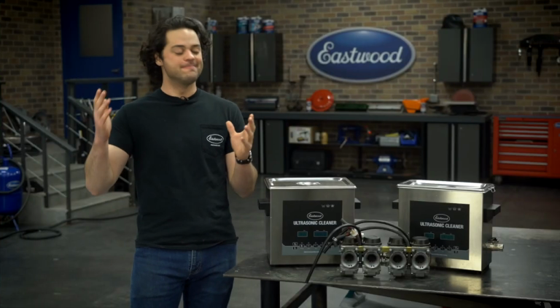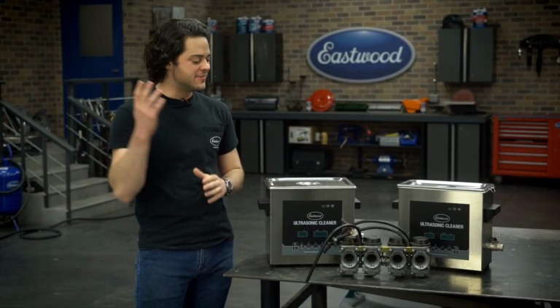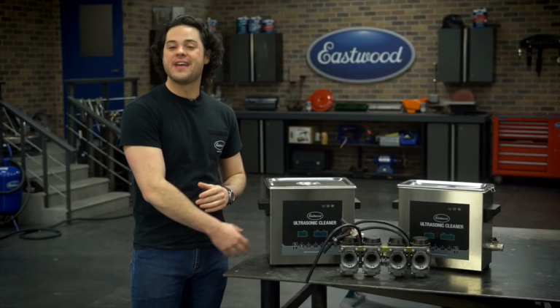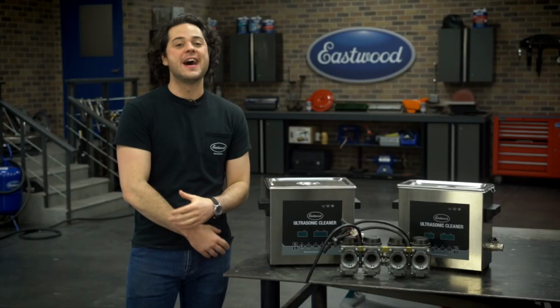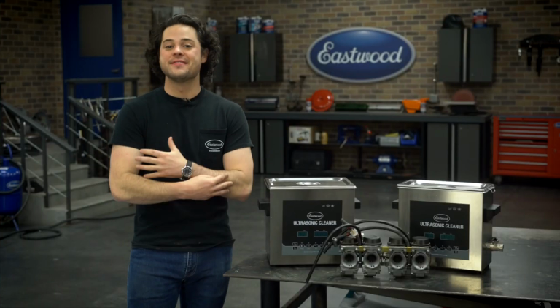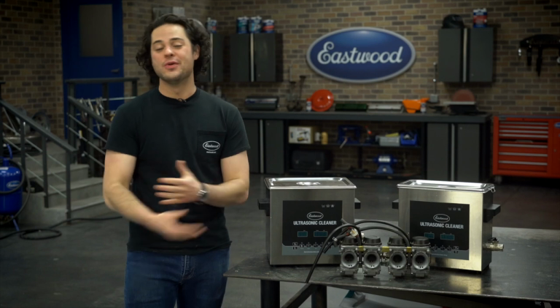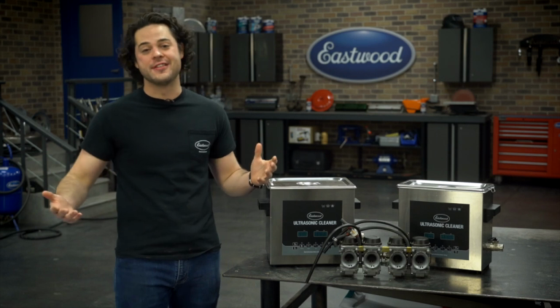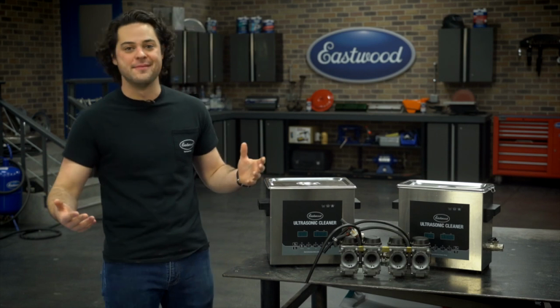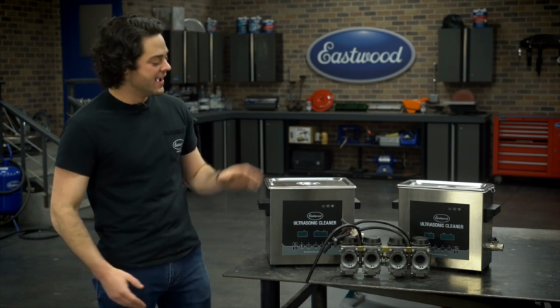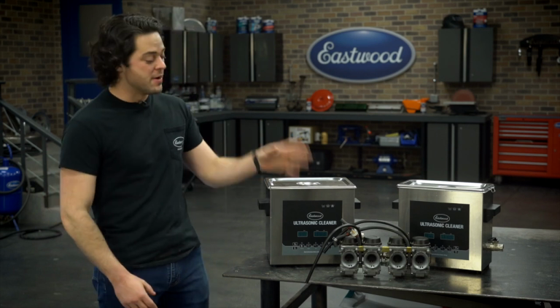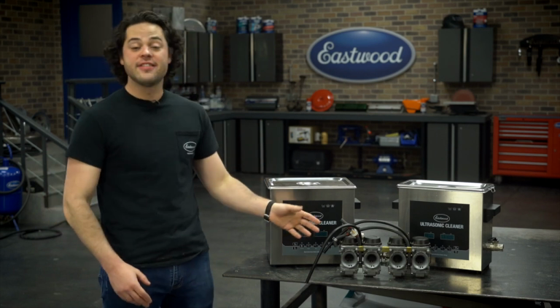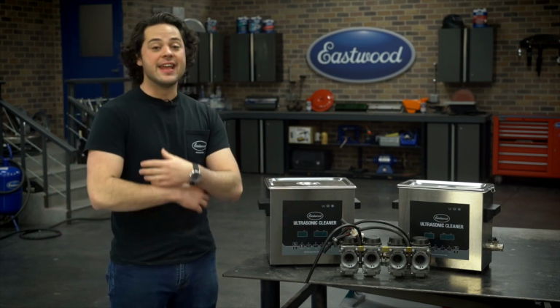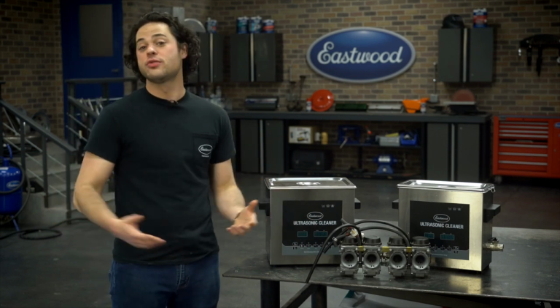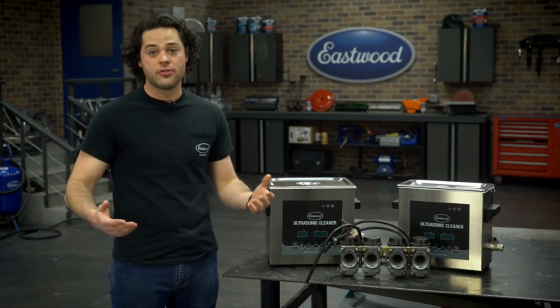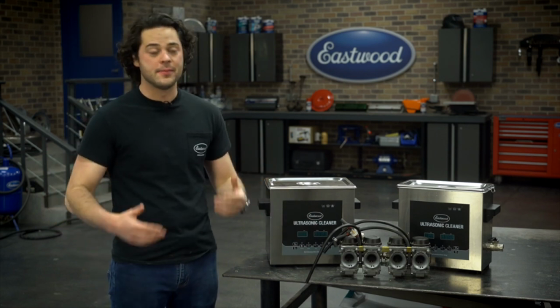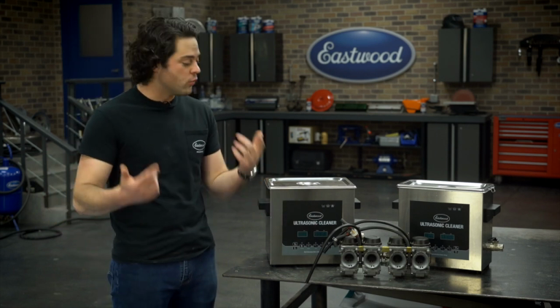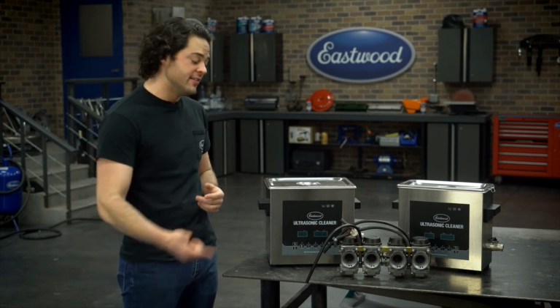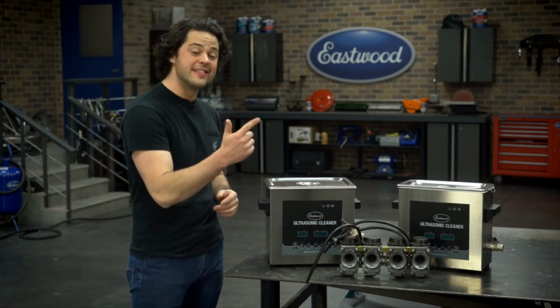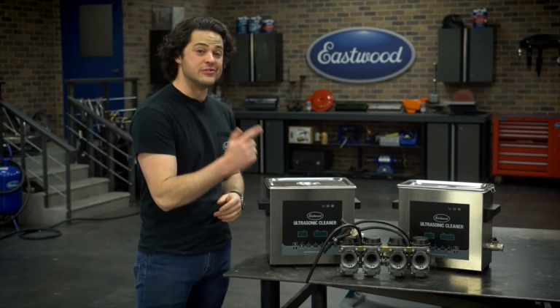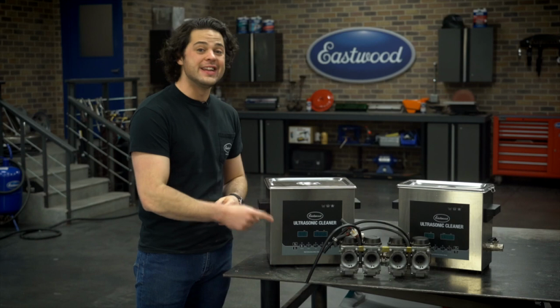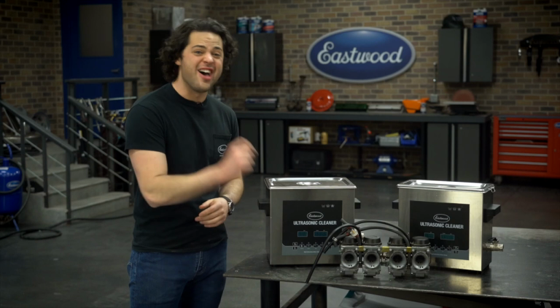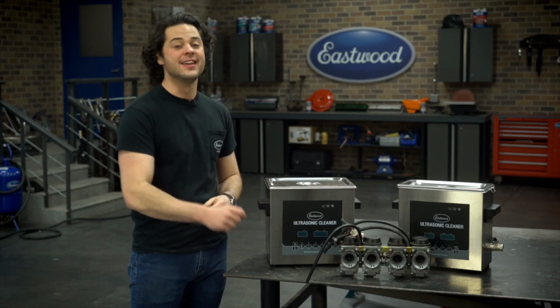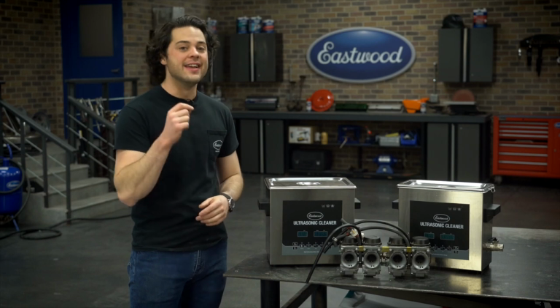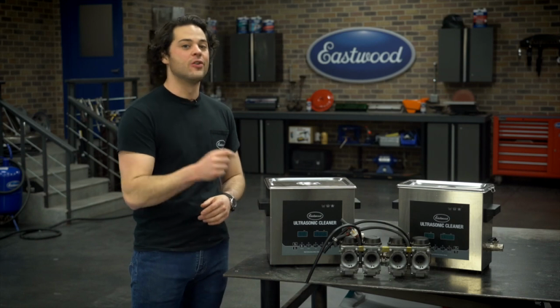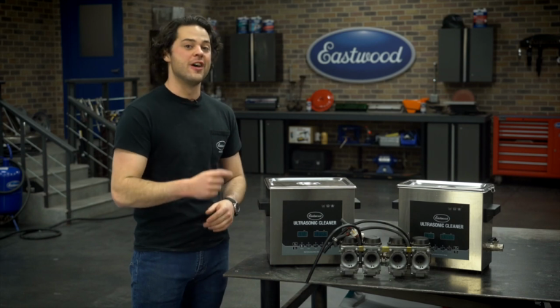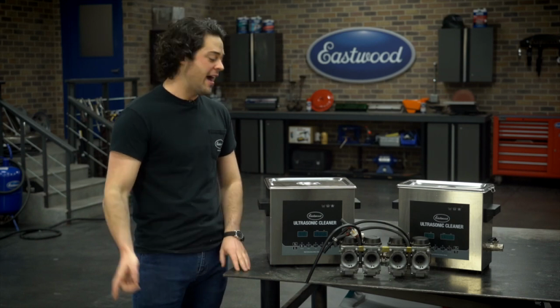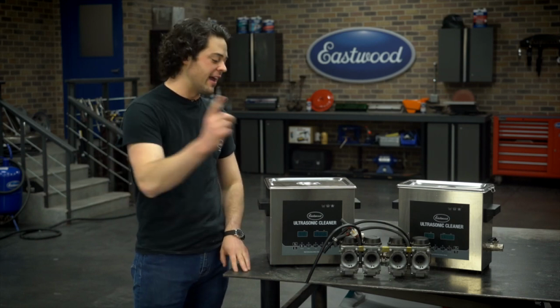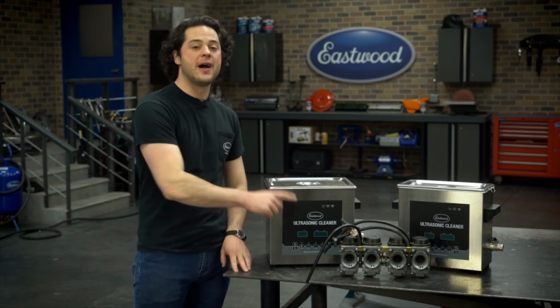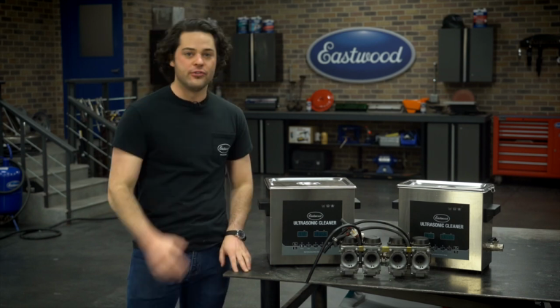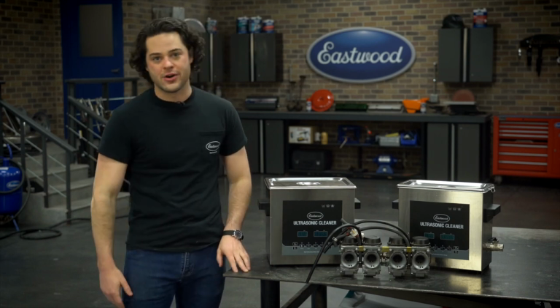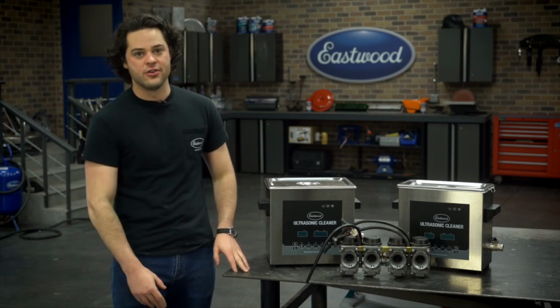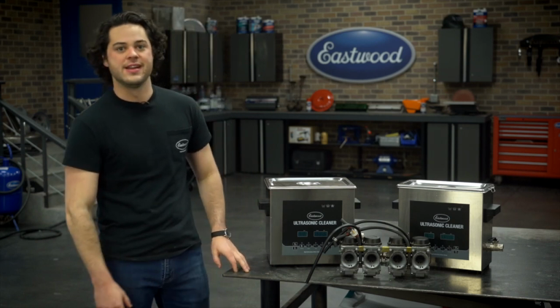Carburetors — they're the best of times and the worst of times. At their best, you get instant throttle response, but at their worst, if these things are dirty, nothing is going to run right. And that was the case for my old Suzuki carburetors right here.